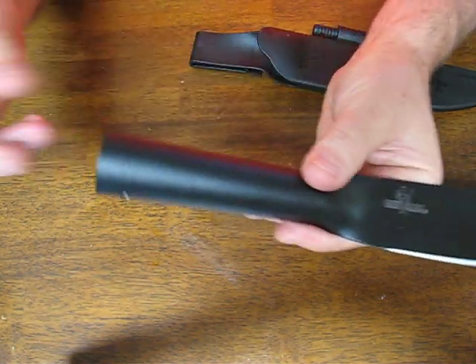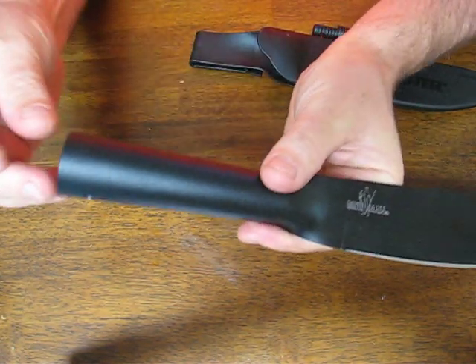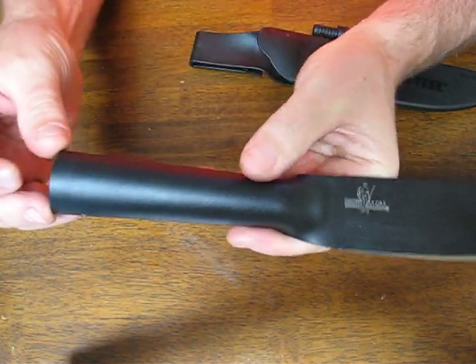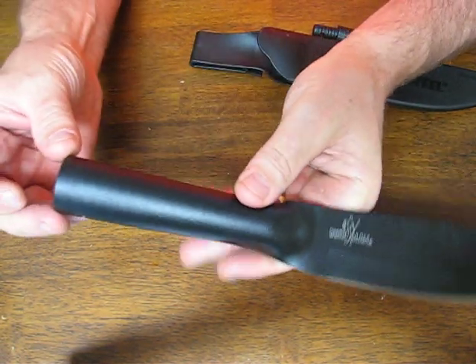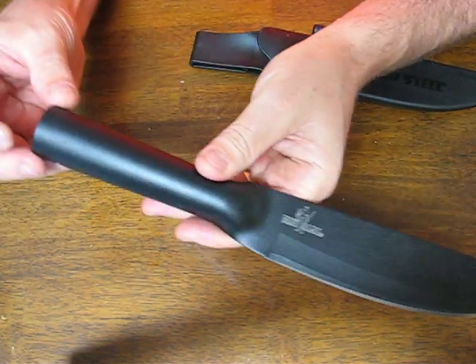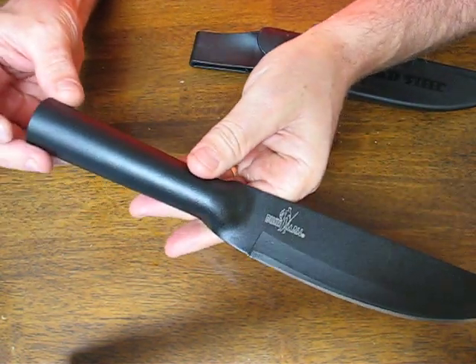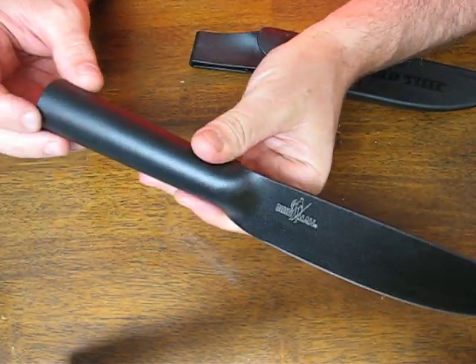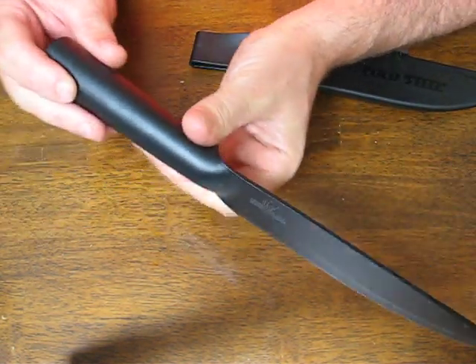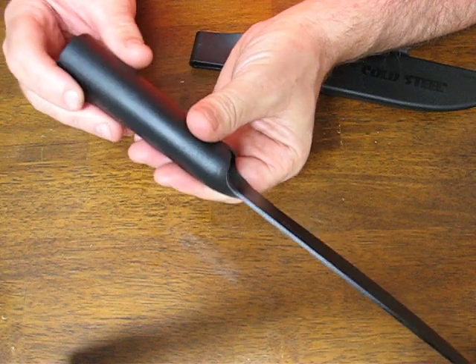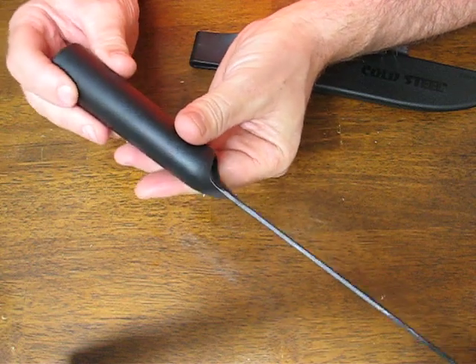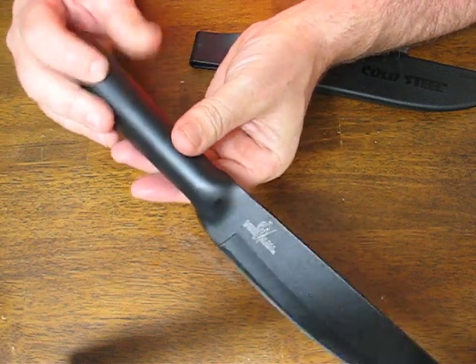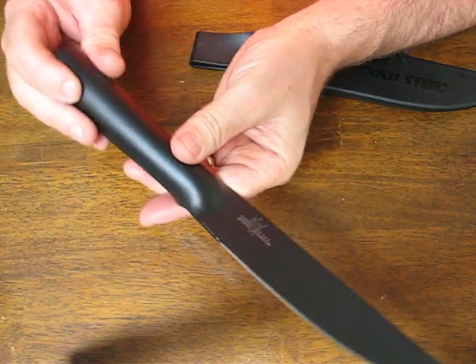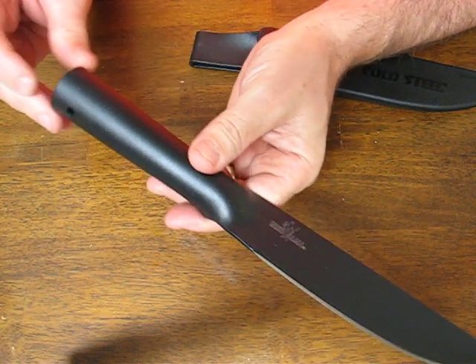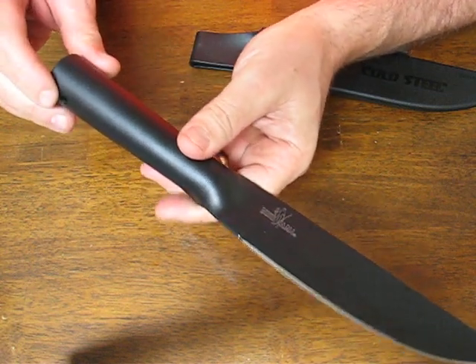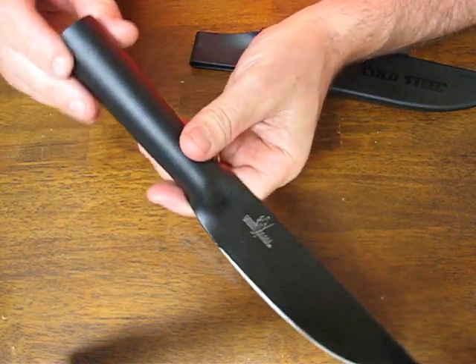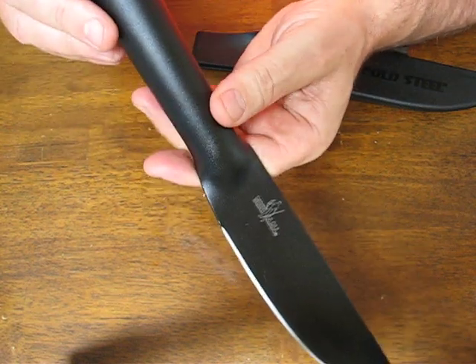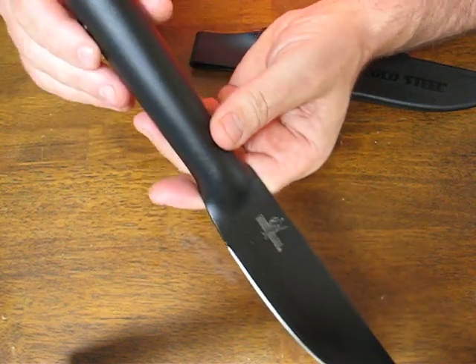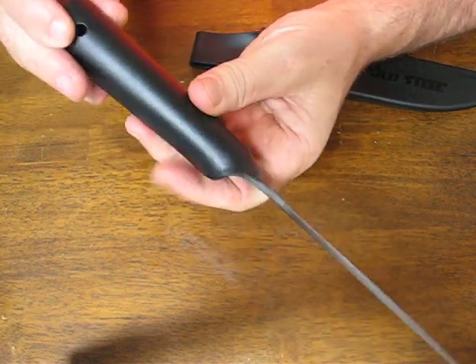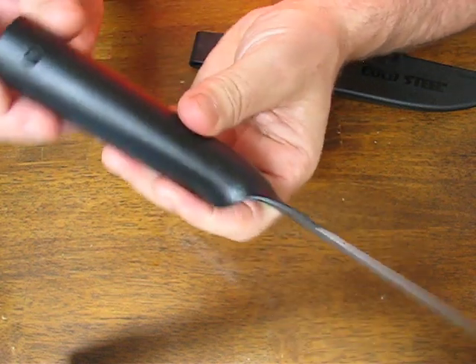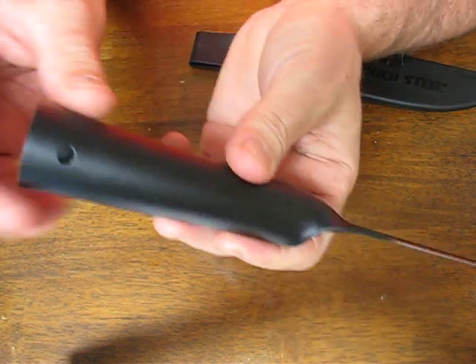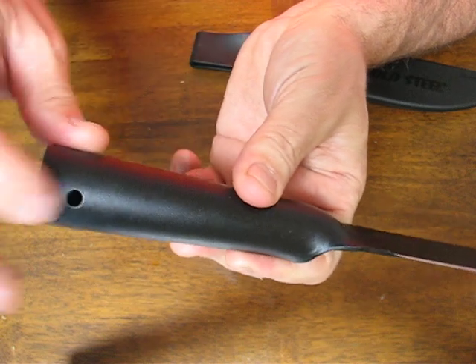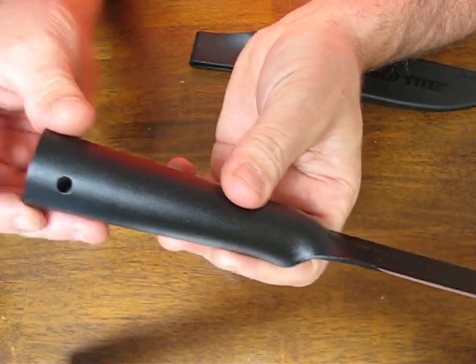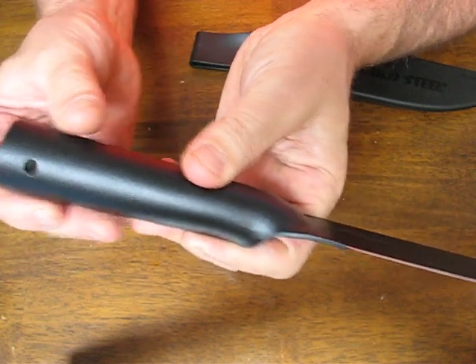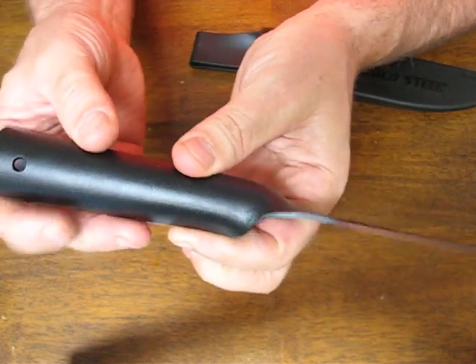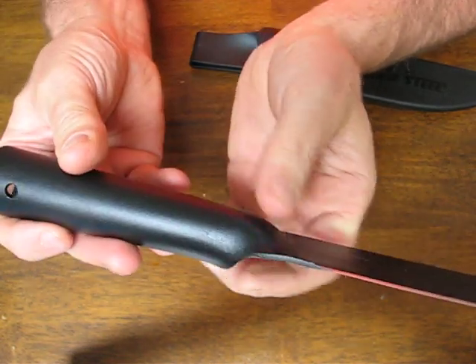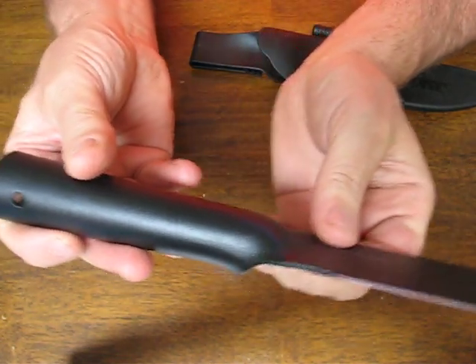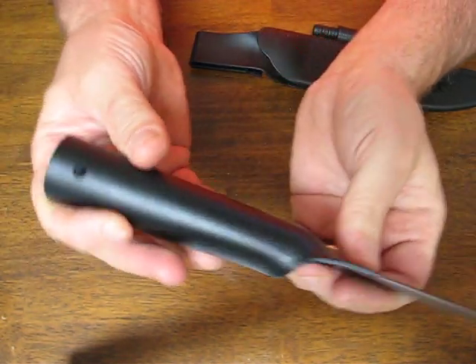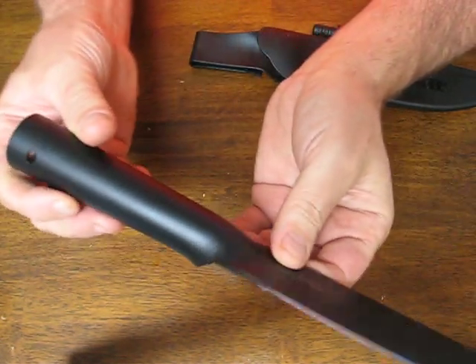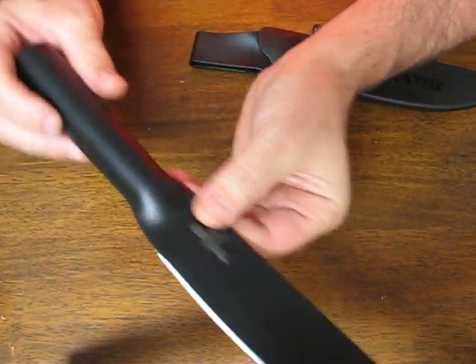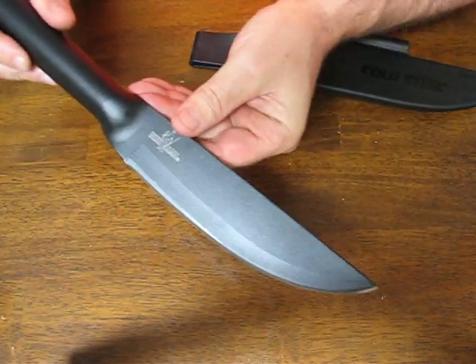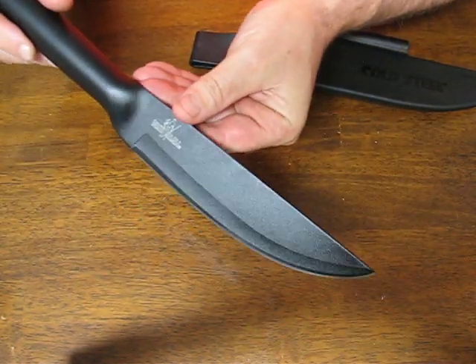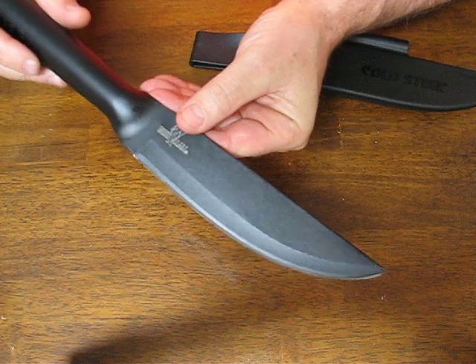You can also attach it onto a rod or a shaft if you want to have an increased reach. You can make it into a spear — there's a hole here for a set screw so that you can mount it onto a handle very easily and make it into a survival spear.